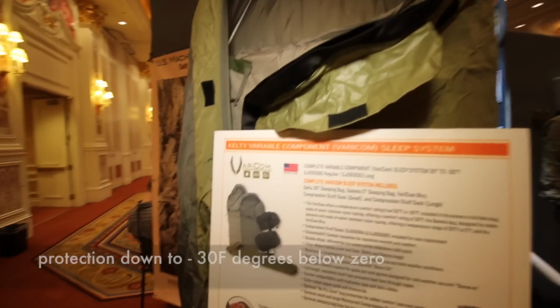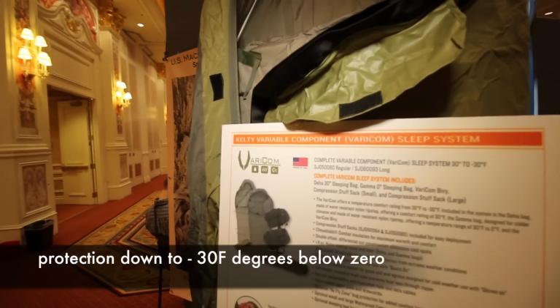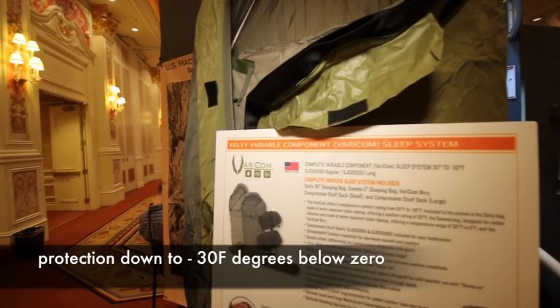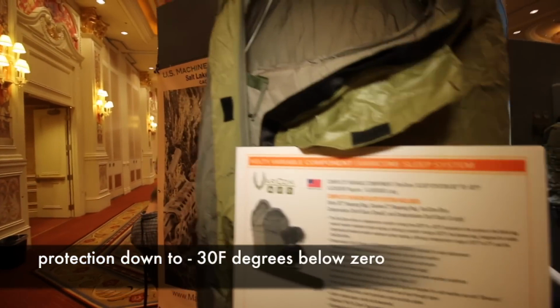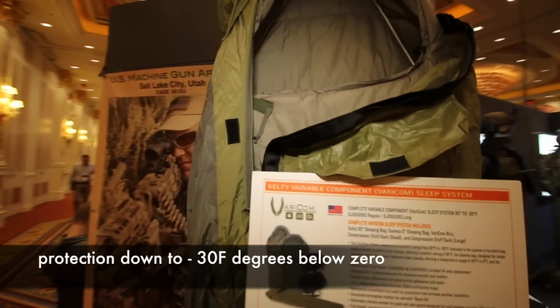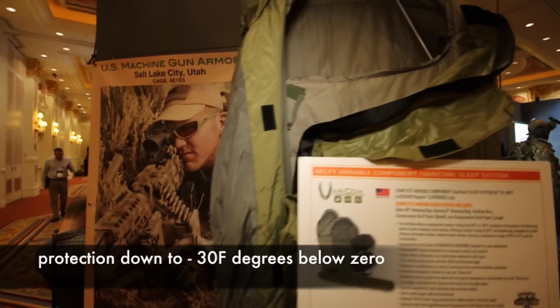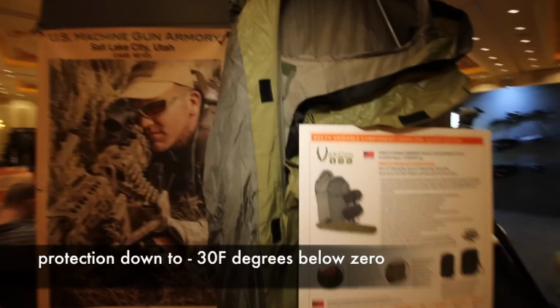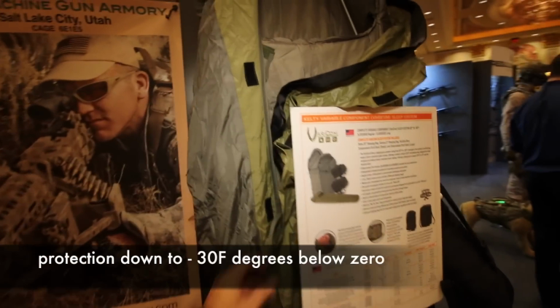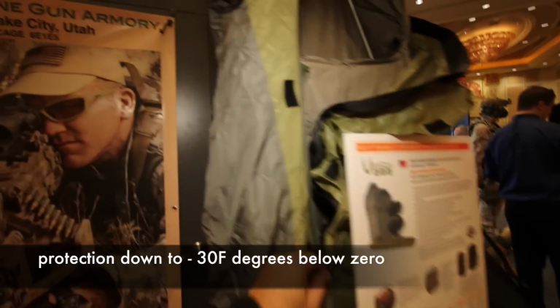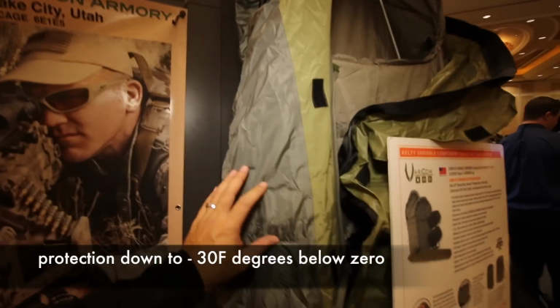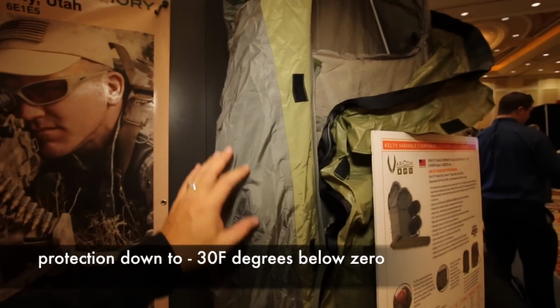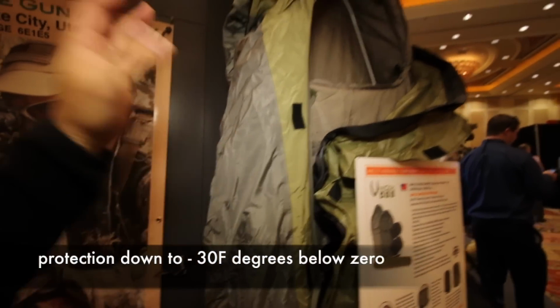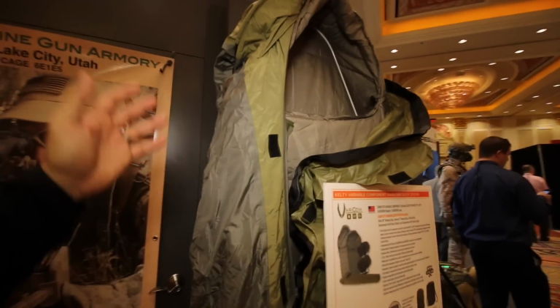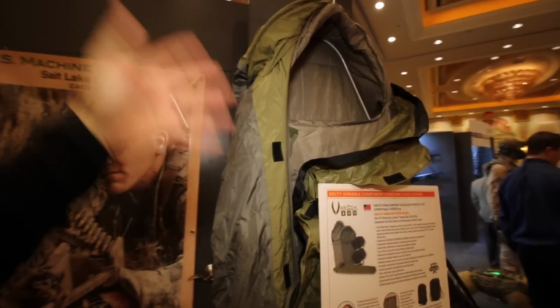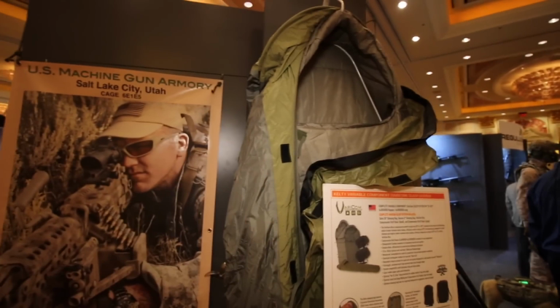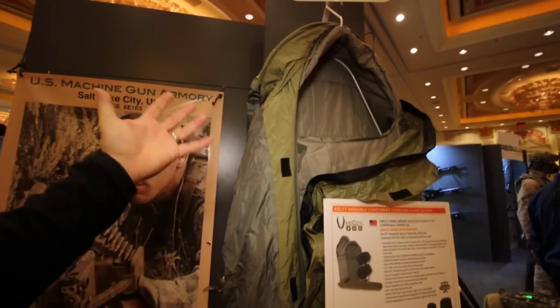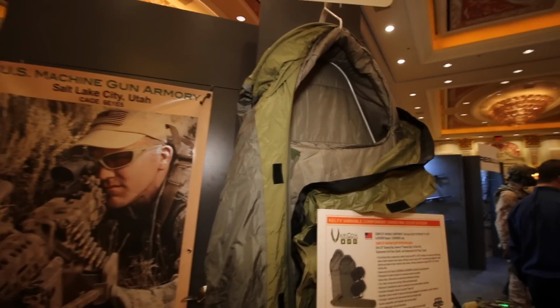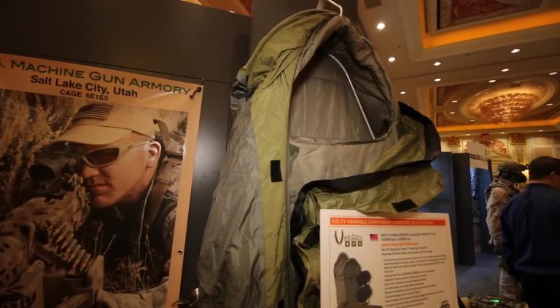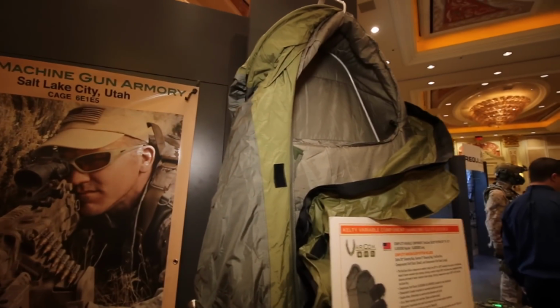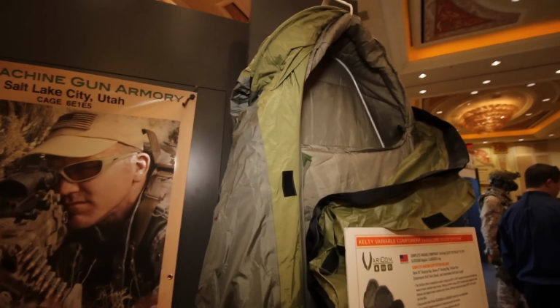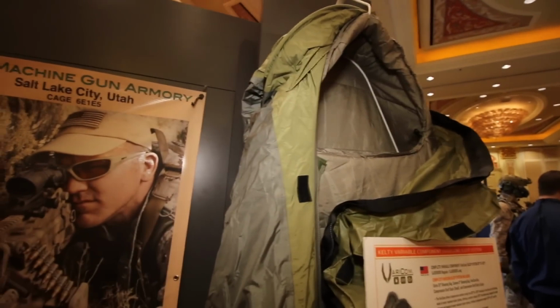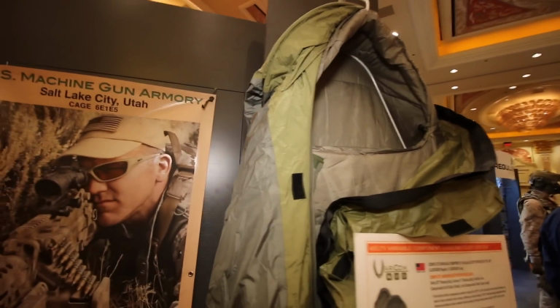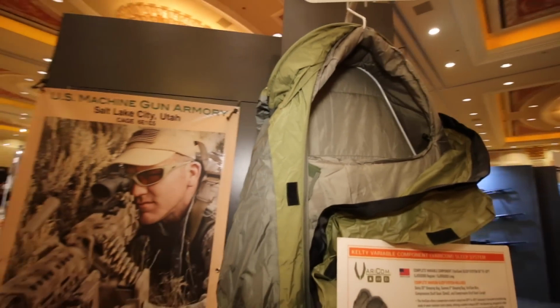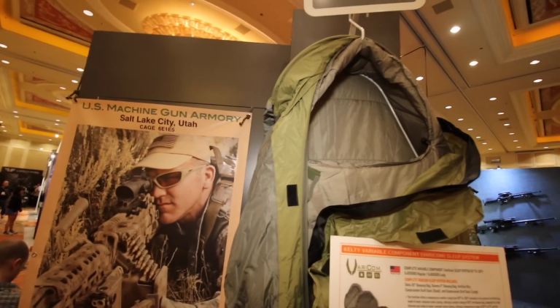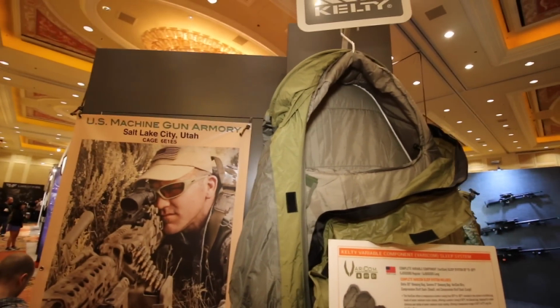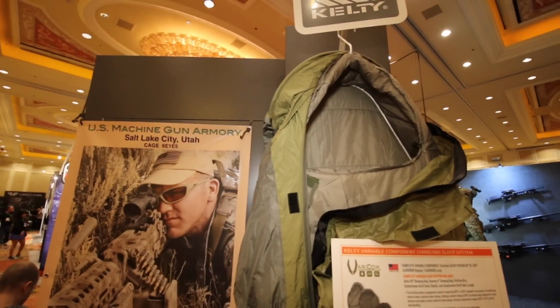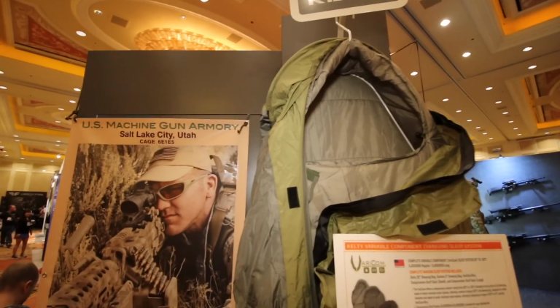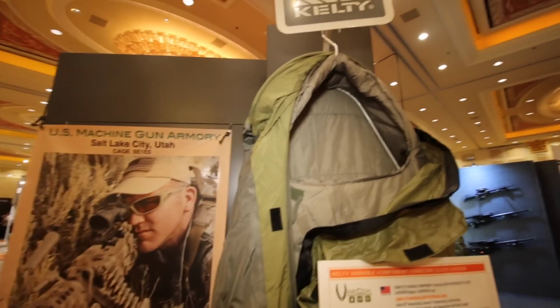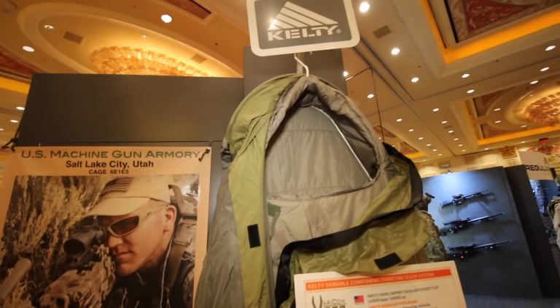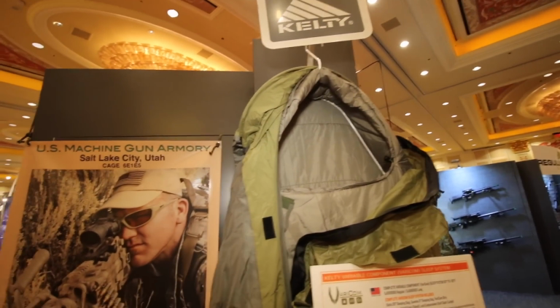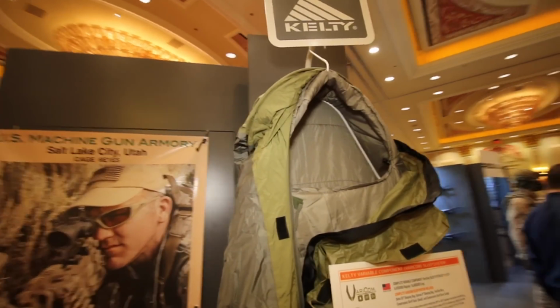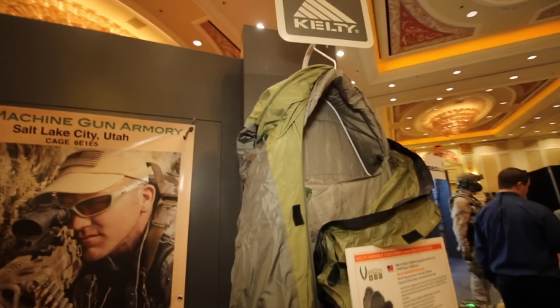30 degrees below zero — you can survive with this thing. It obviously has multiple layers, so if you're in a desert environment you can change it up so you don't burn up. It does get pretty cold in the desert though, so this would actually make sense at night in the desert.